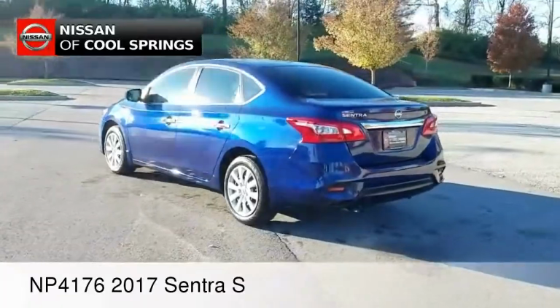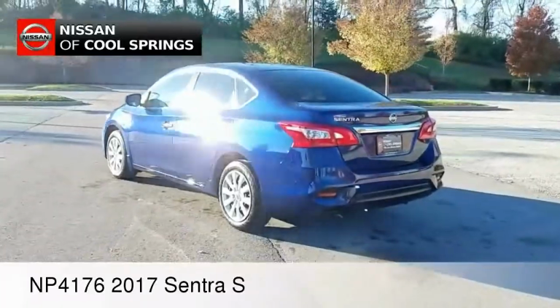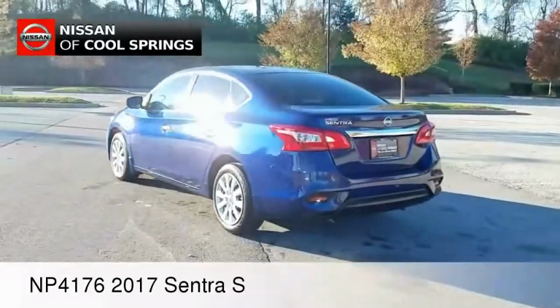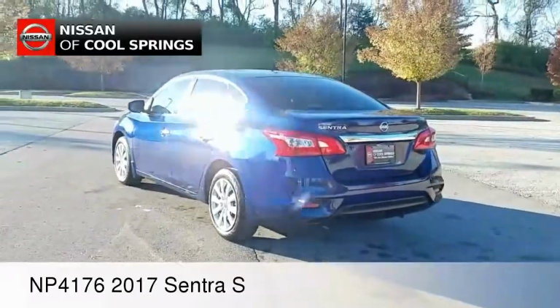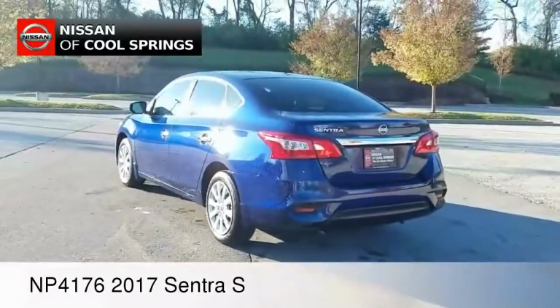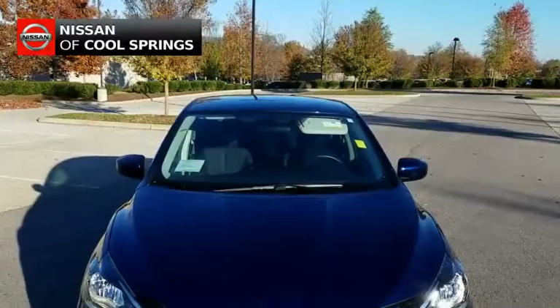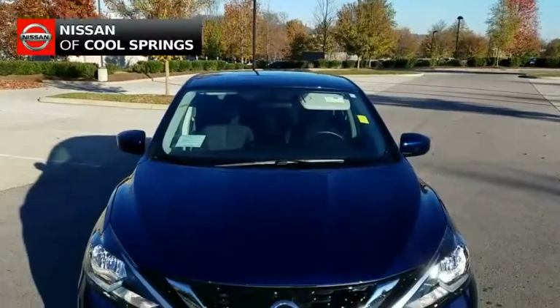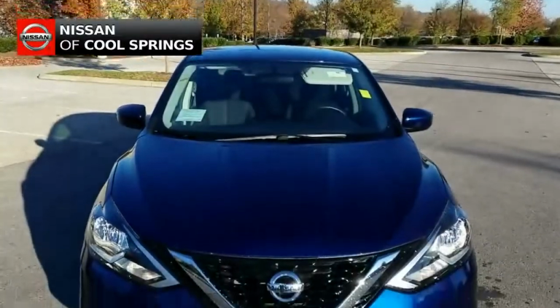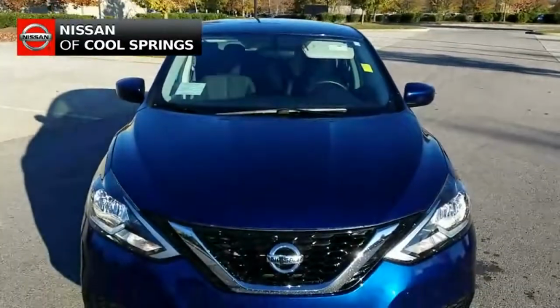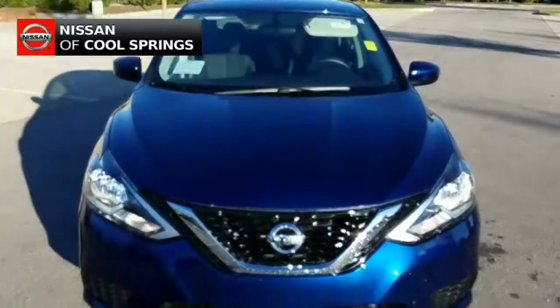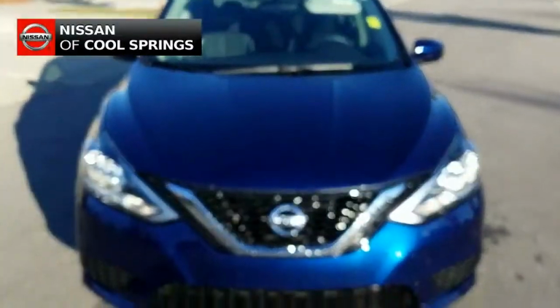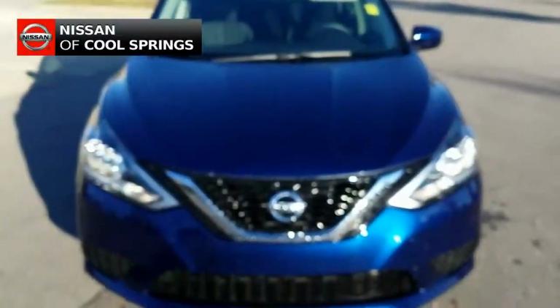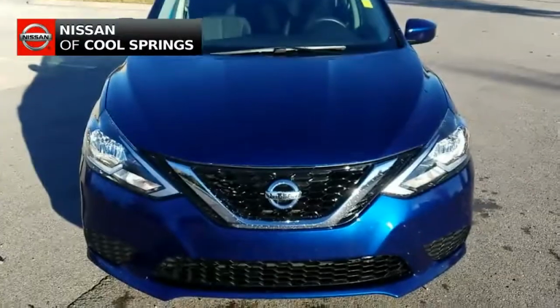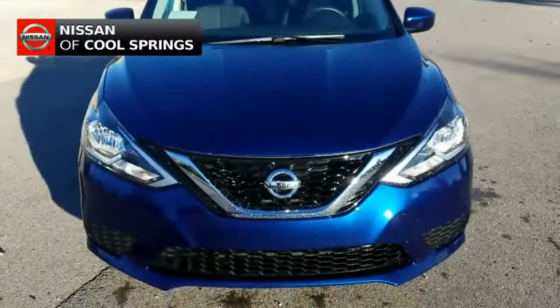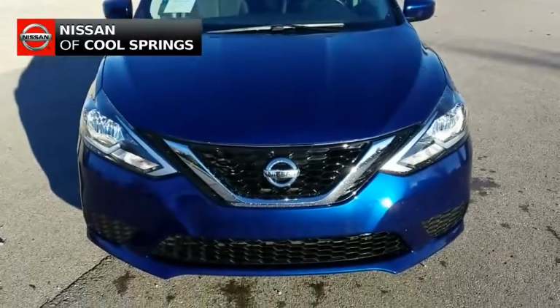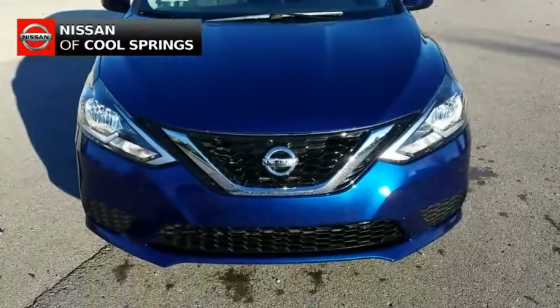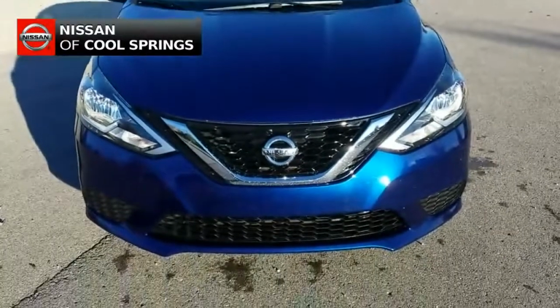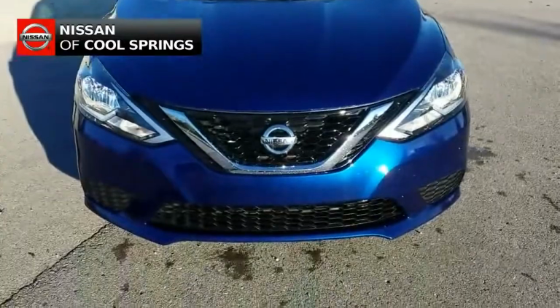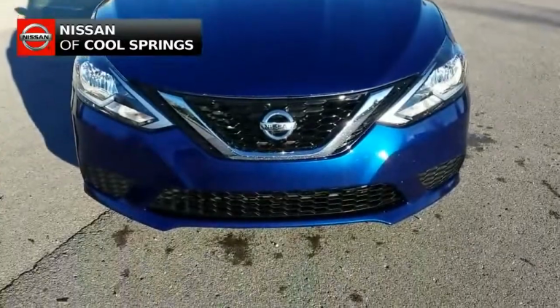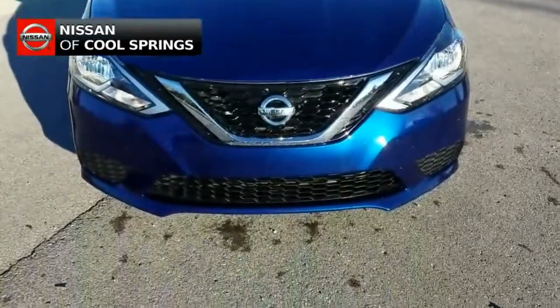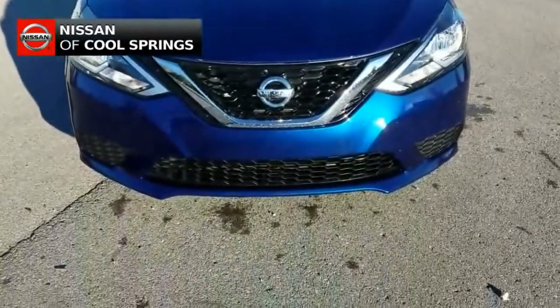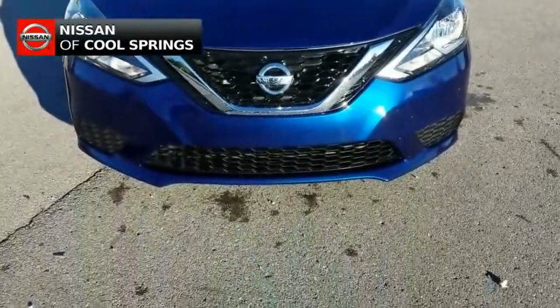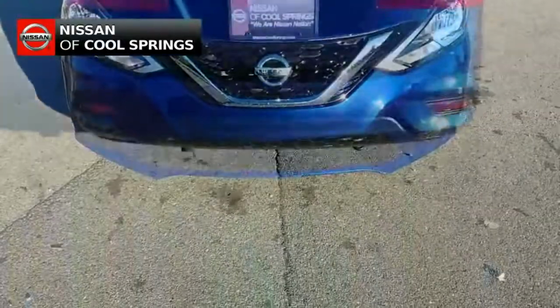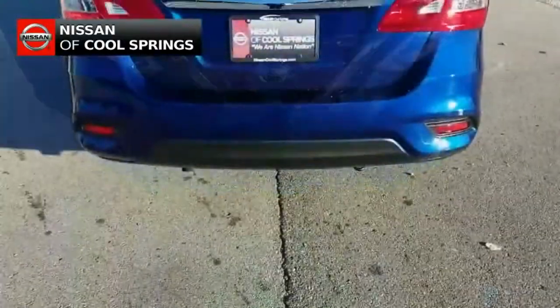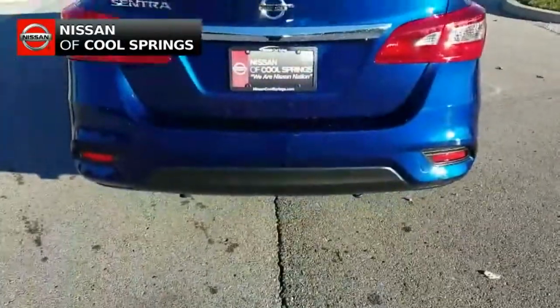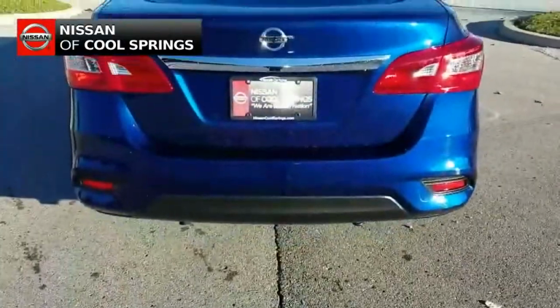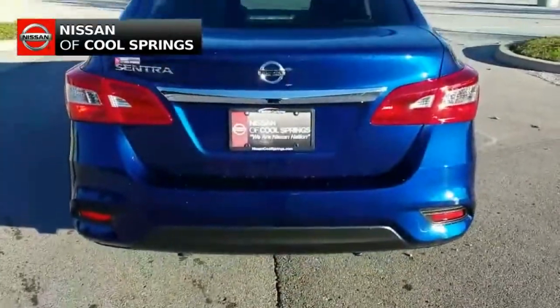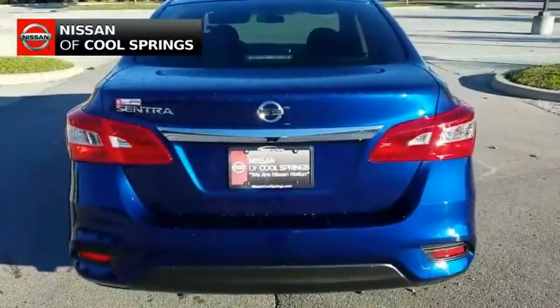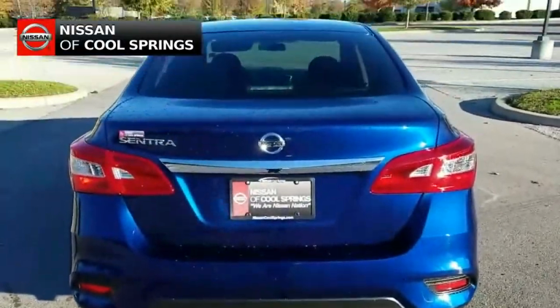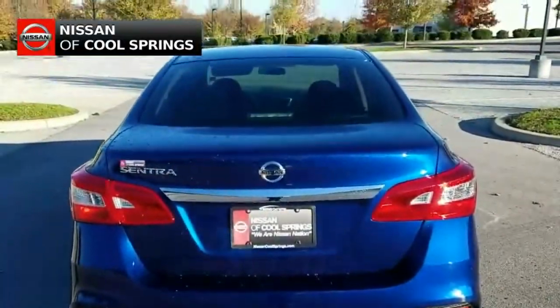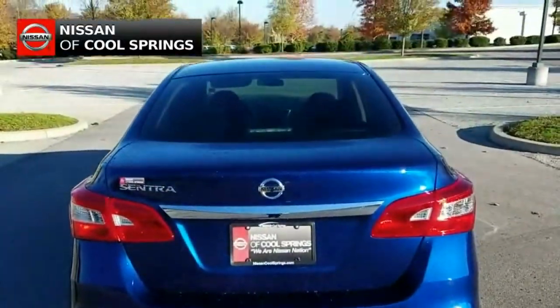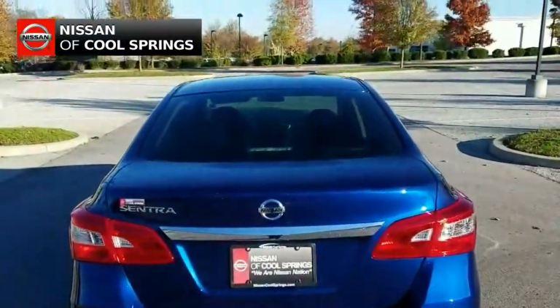Today we're looking at a pre-owned 2017 Nissan Sentra S. It's a local trade, still under factory warranty, and it has about 9,500 miles.